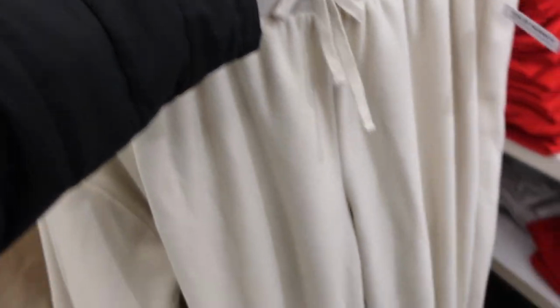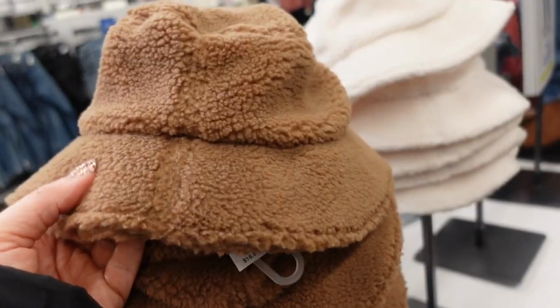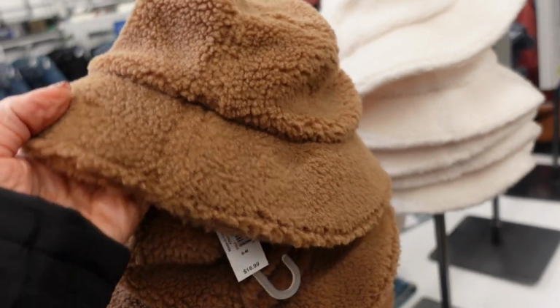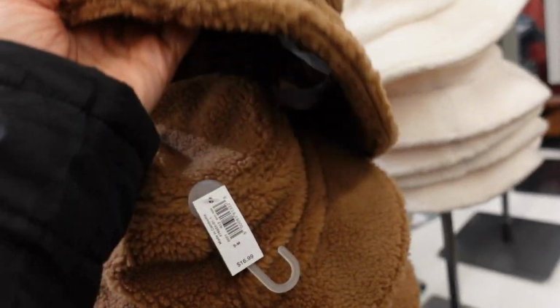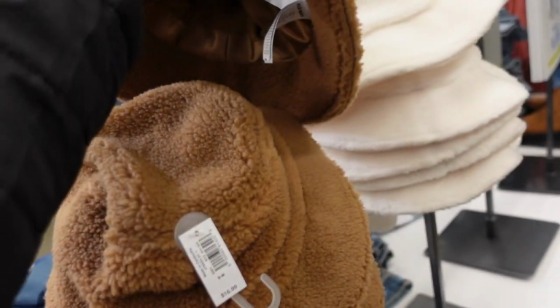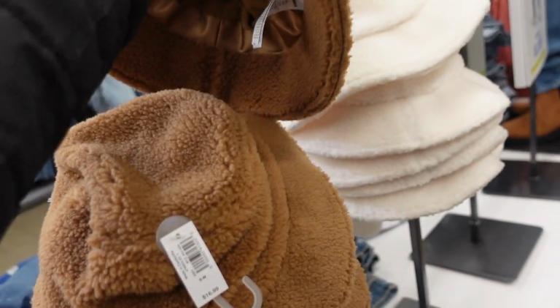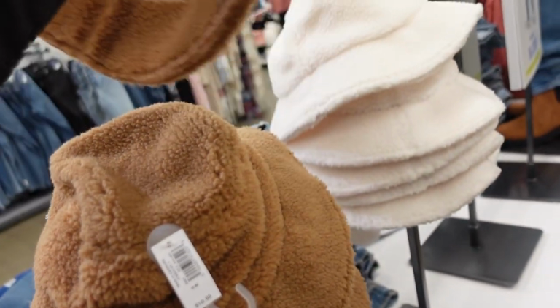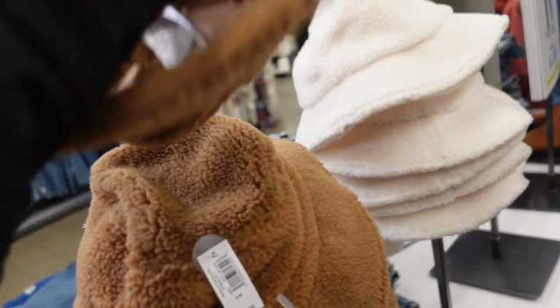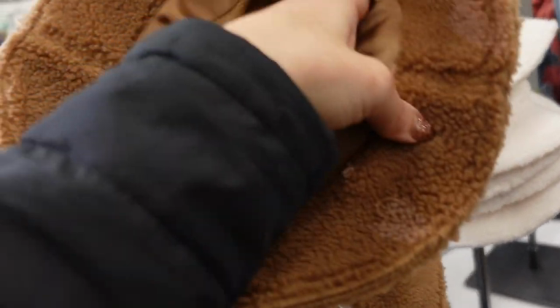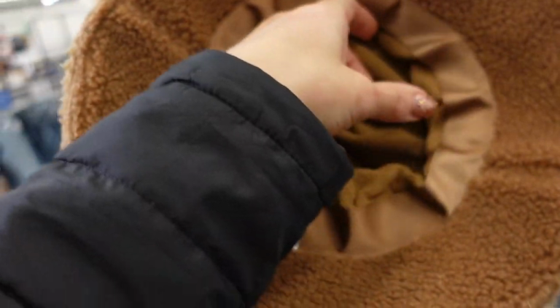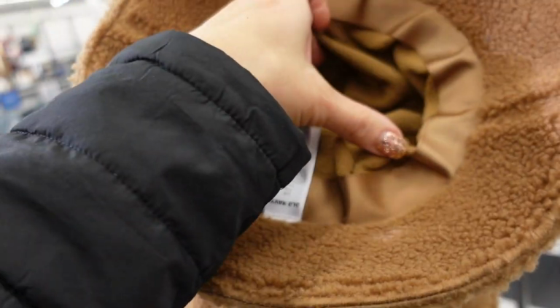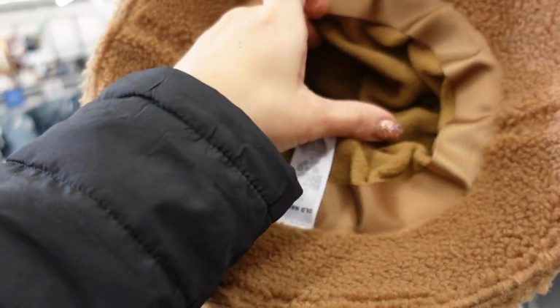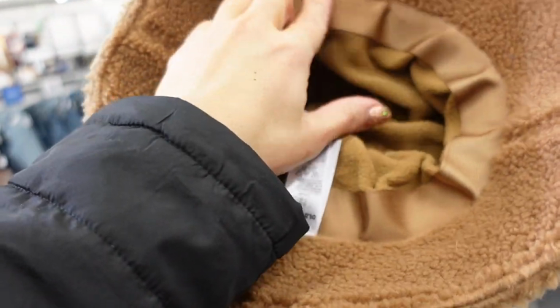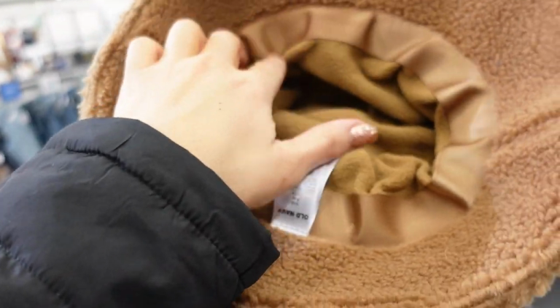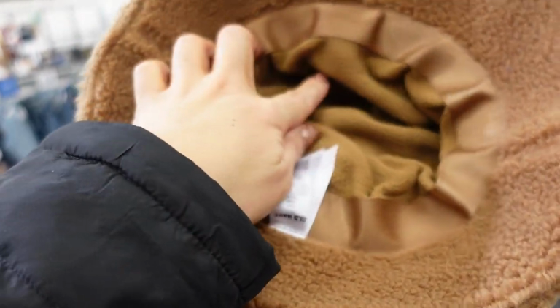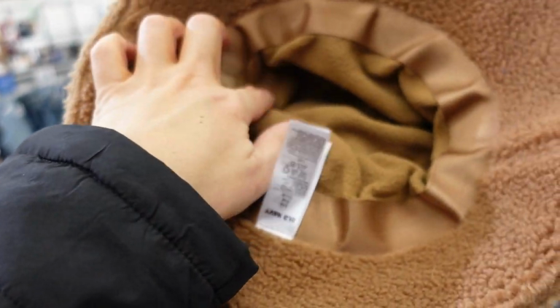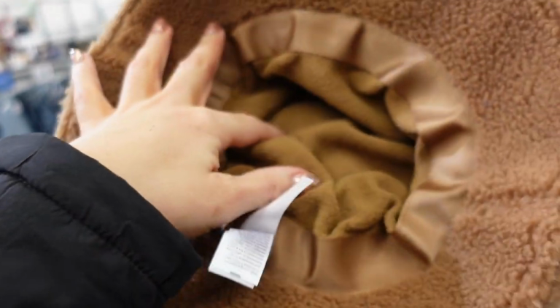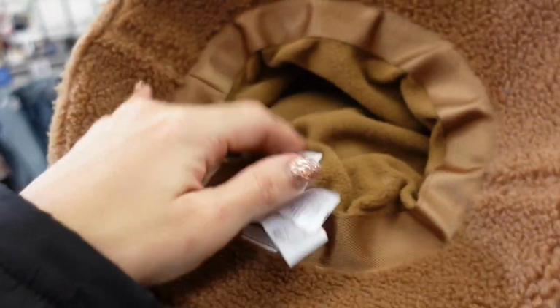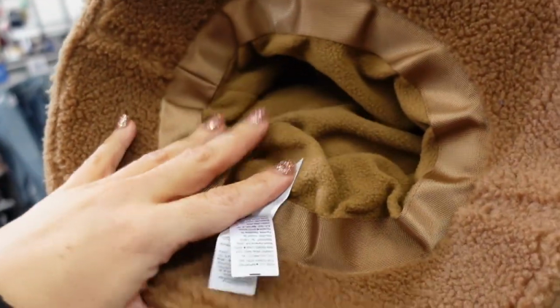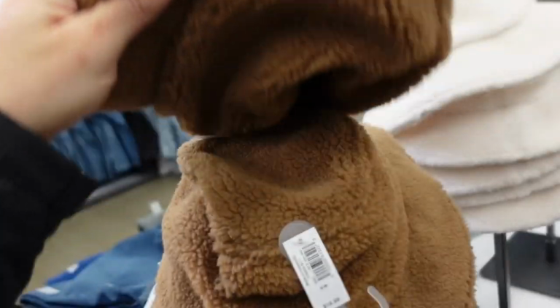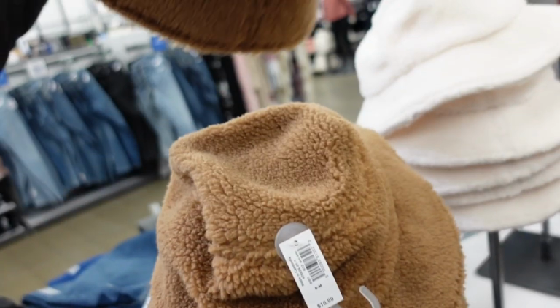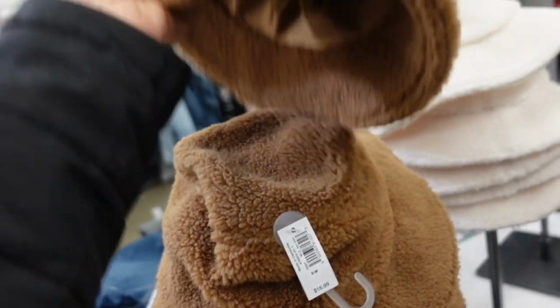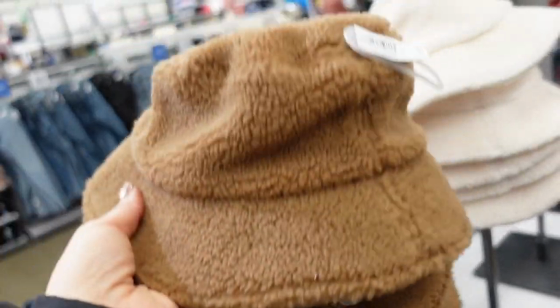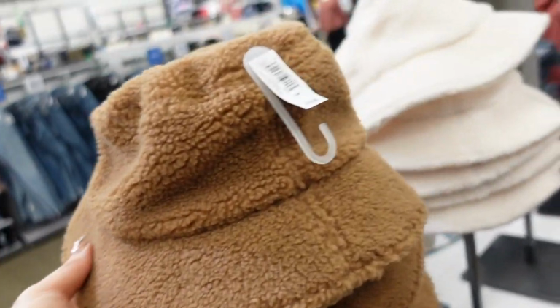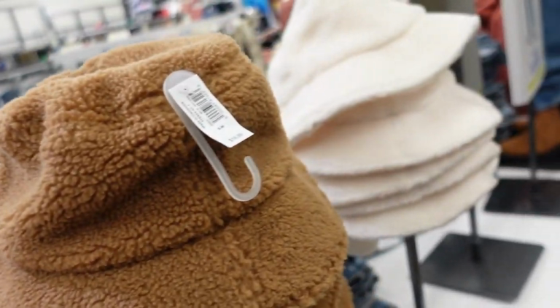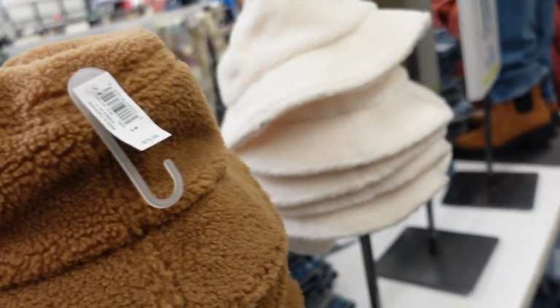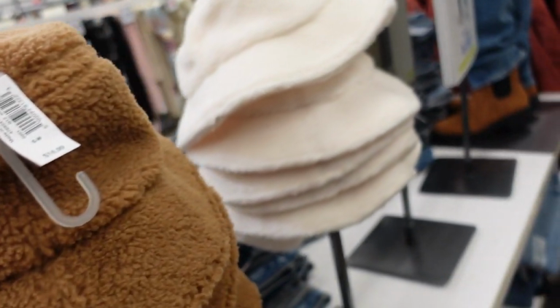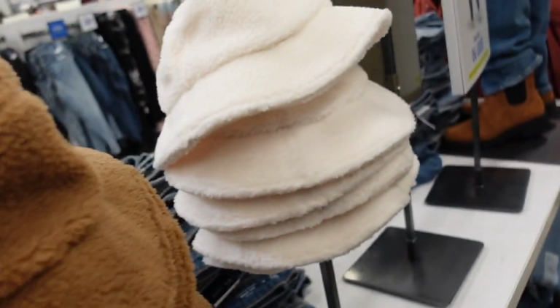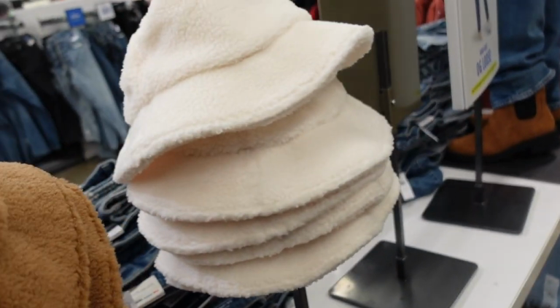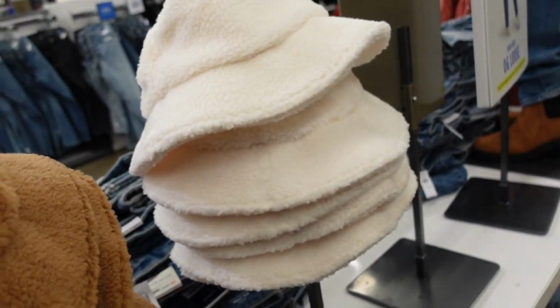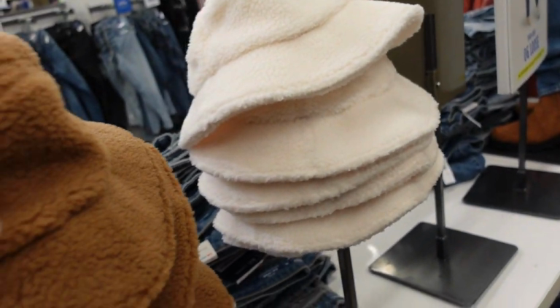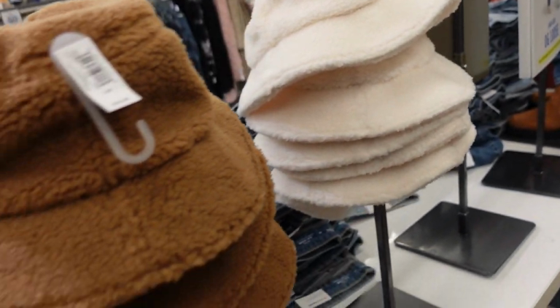And a little Sherpa-style bucket hat with elastic around the band and fleece on the inside. In camo and also ivory. They're $16.99.